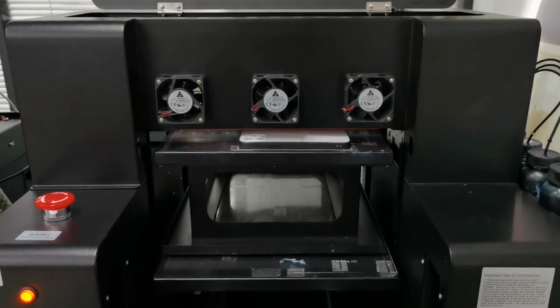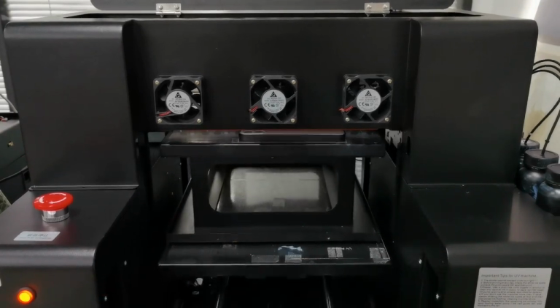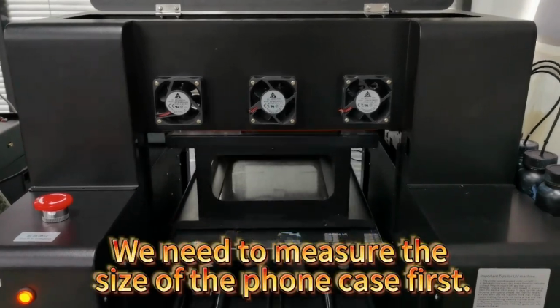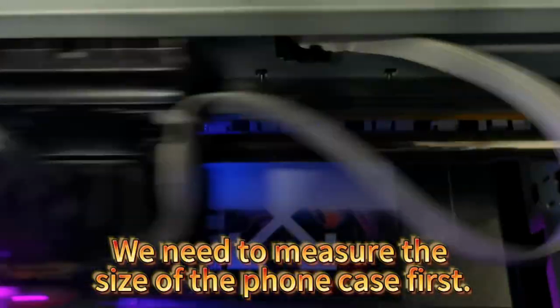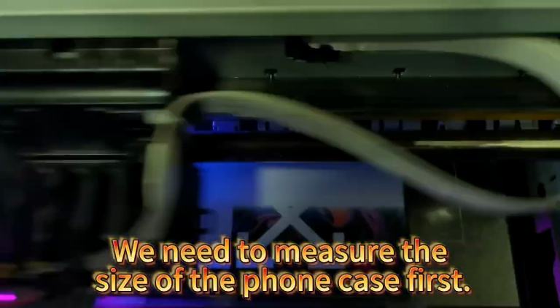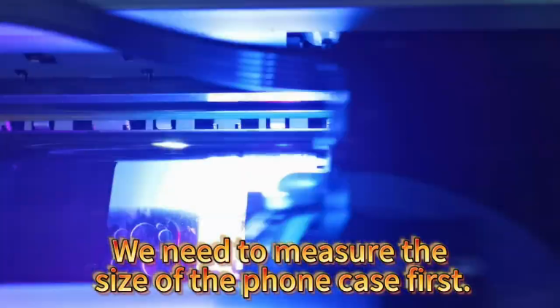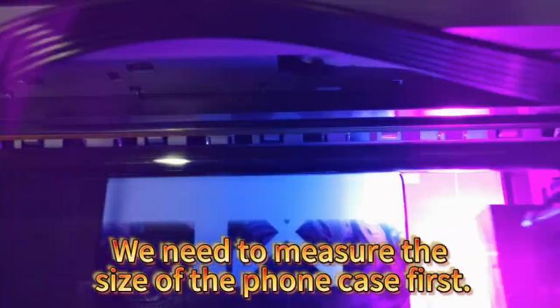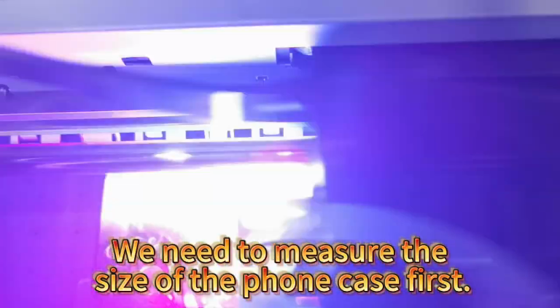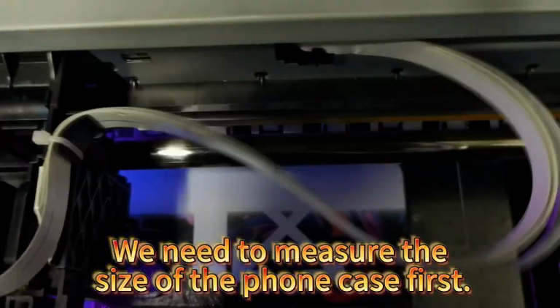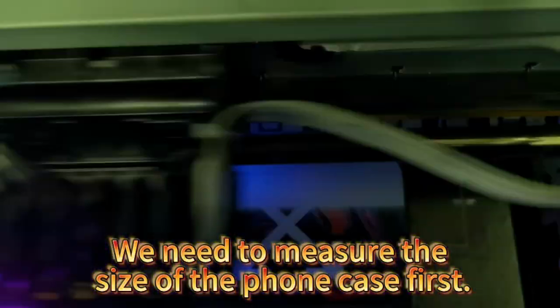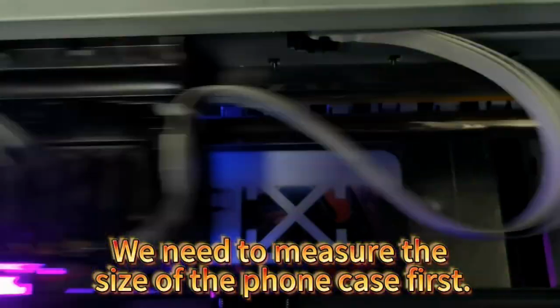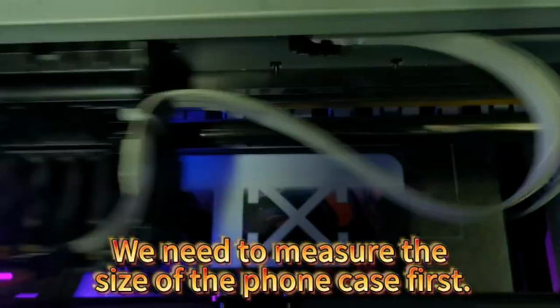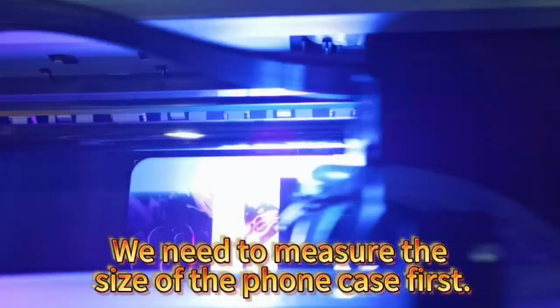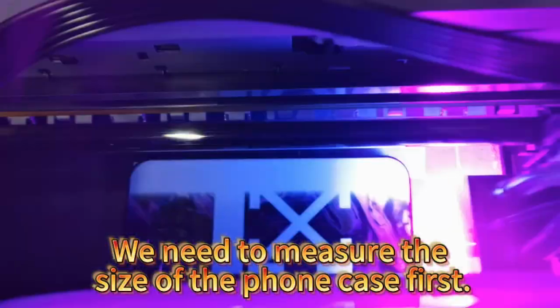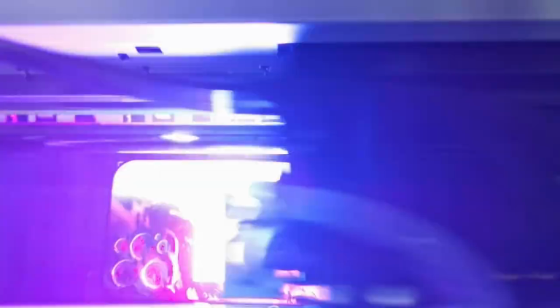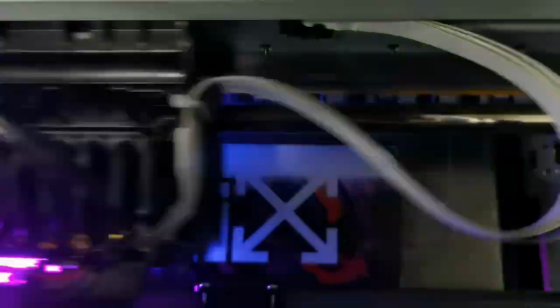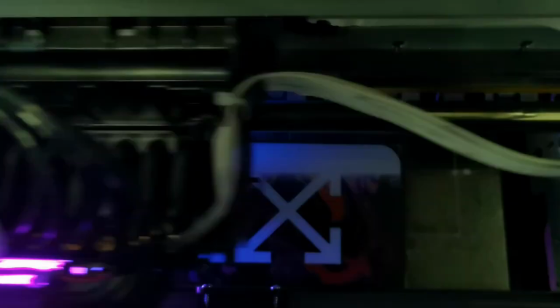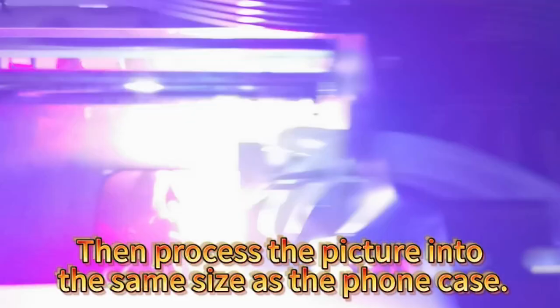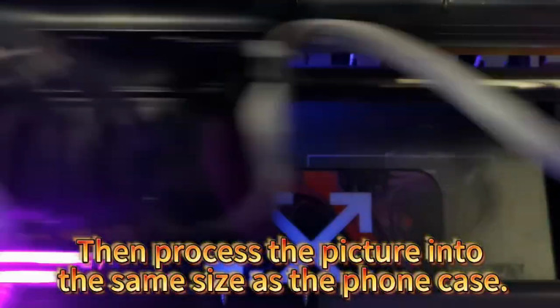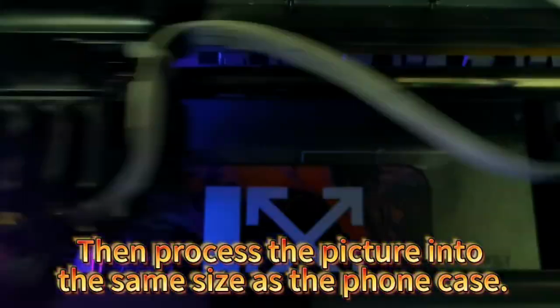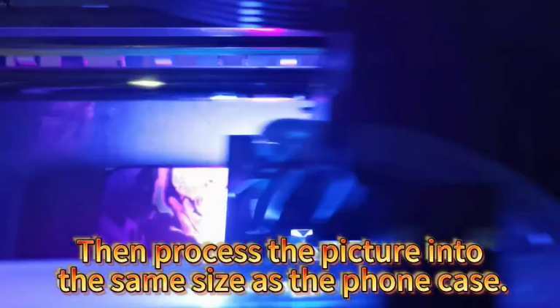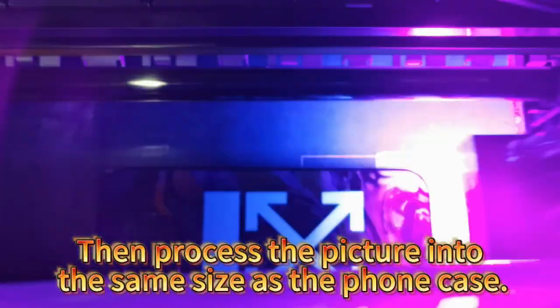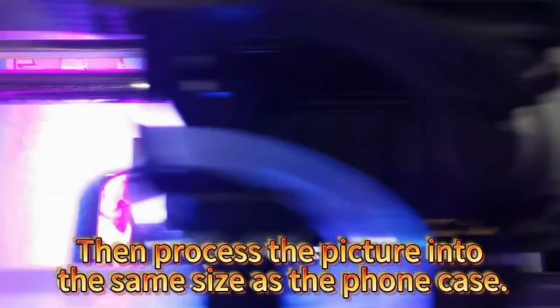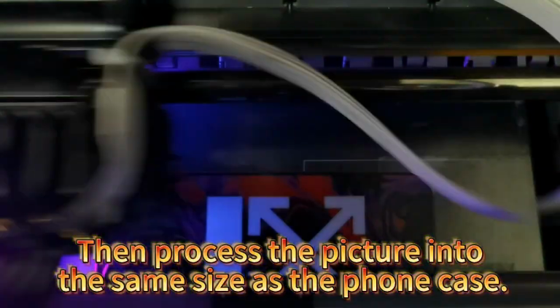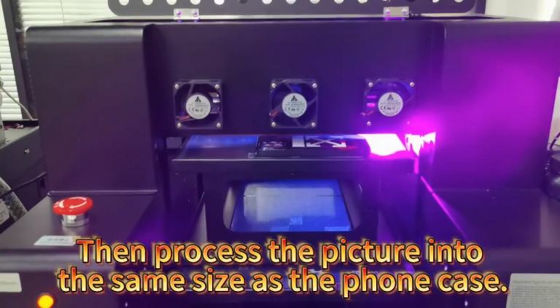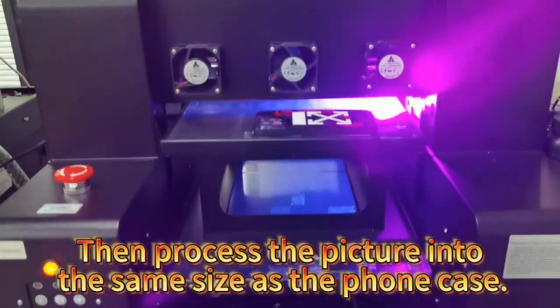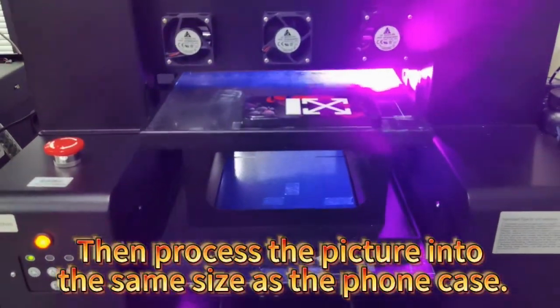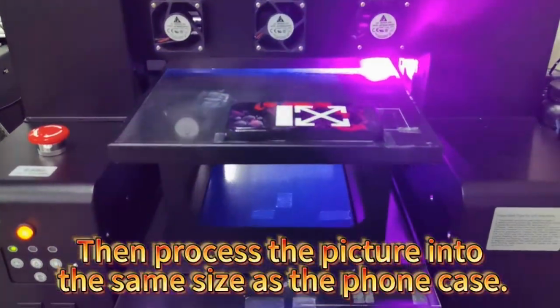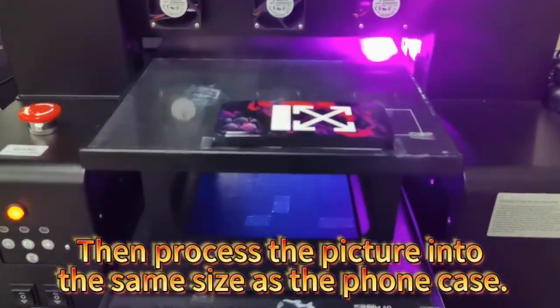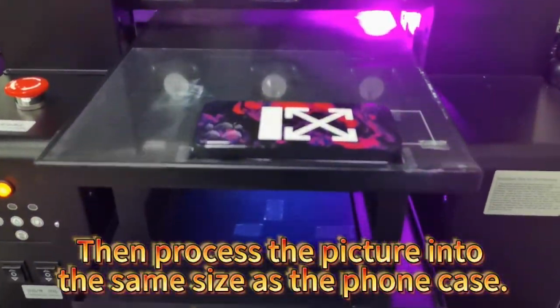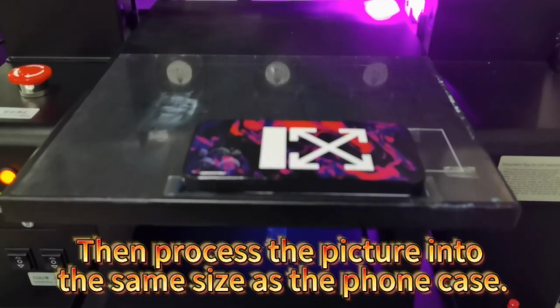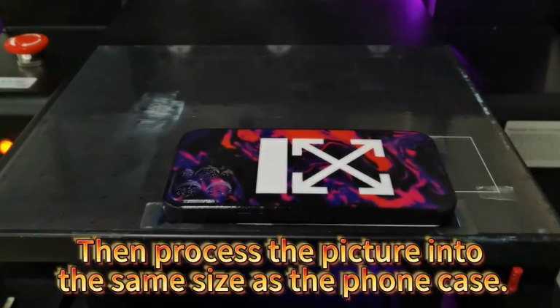We need to measure the size of the phone case first, then process the picture into the same size as the phone case.